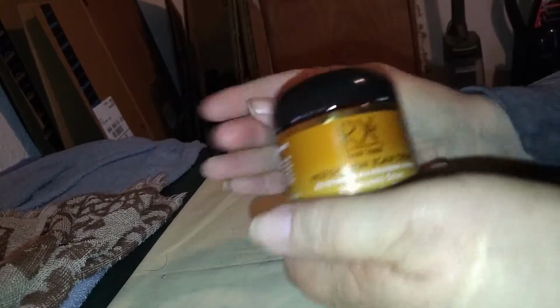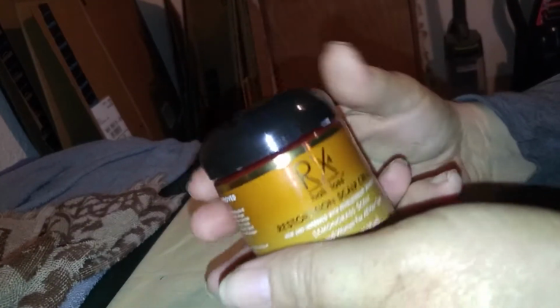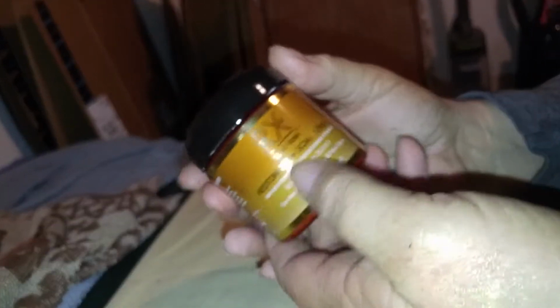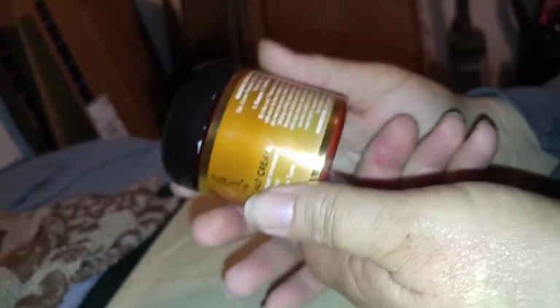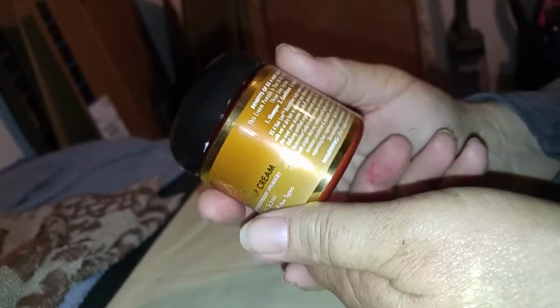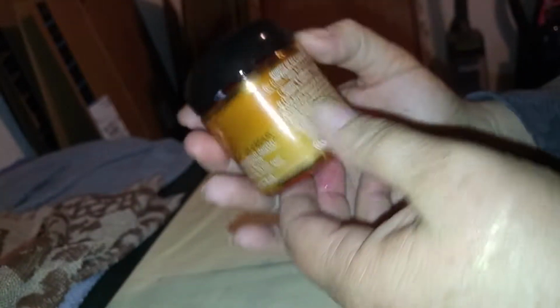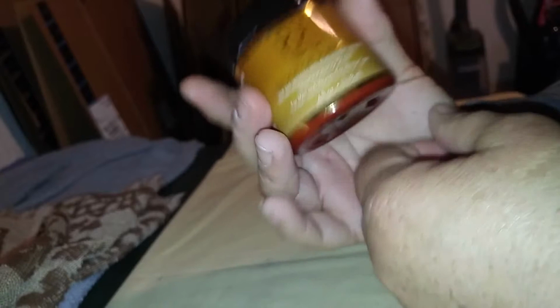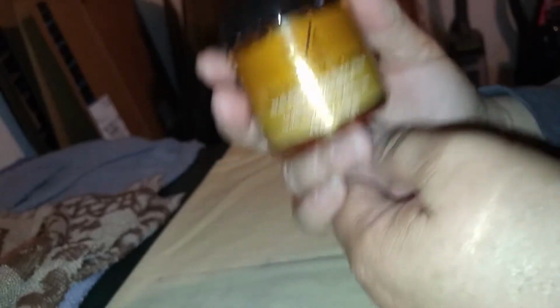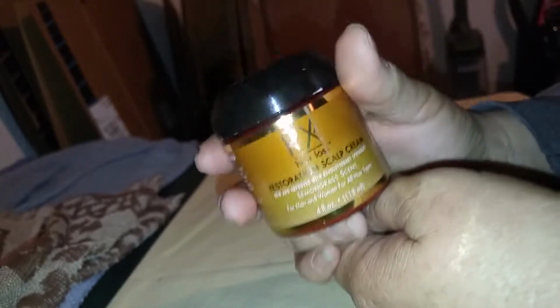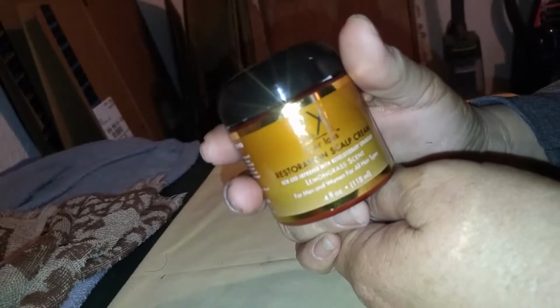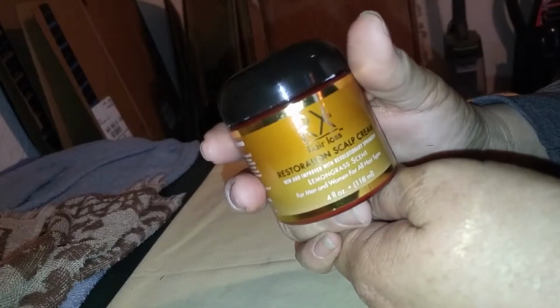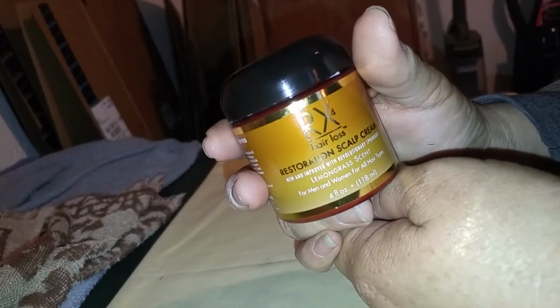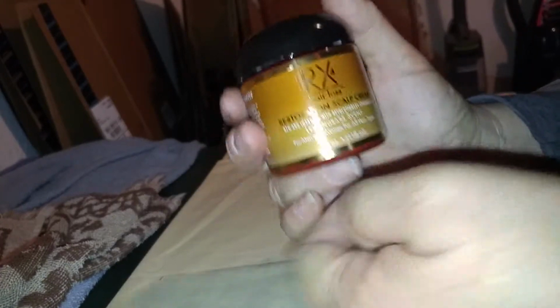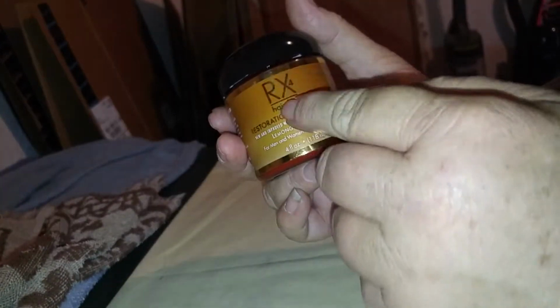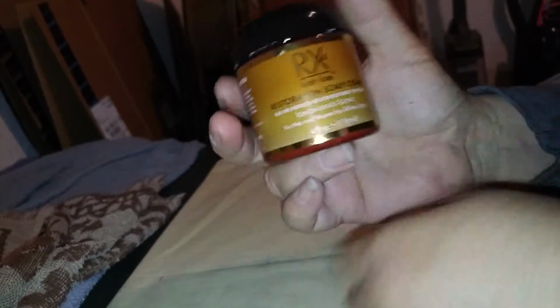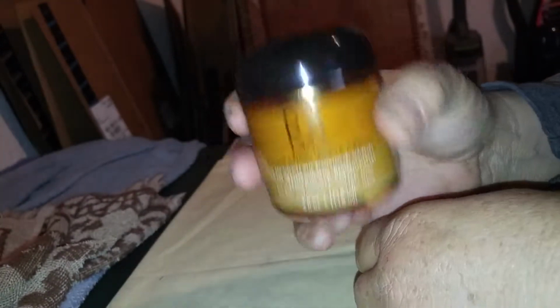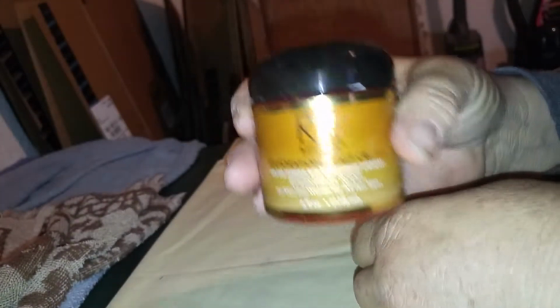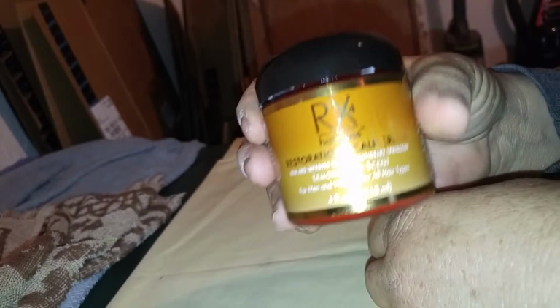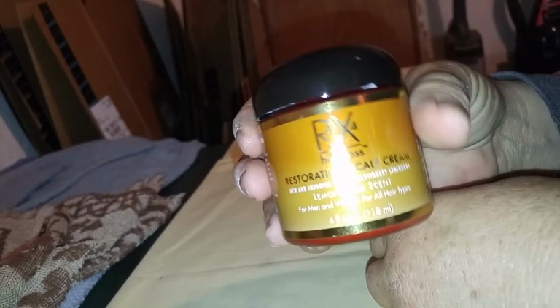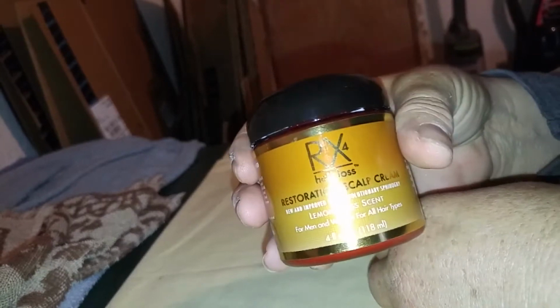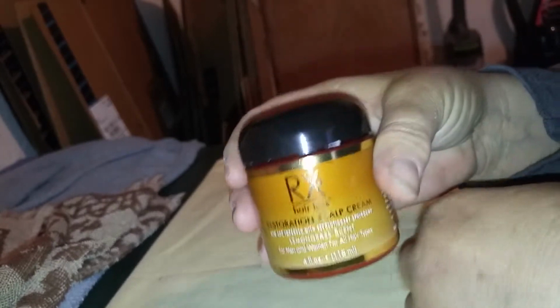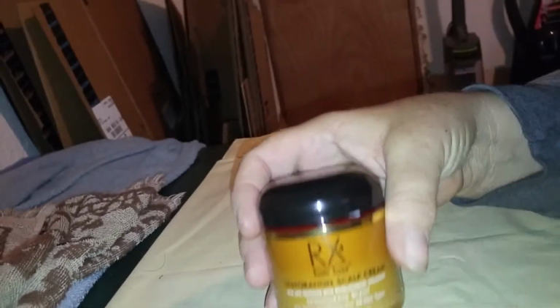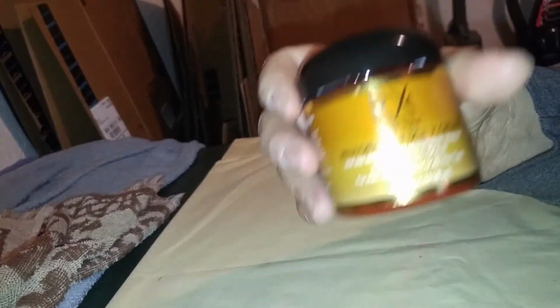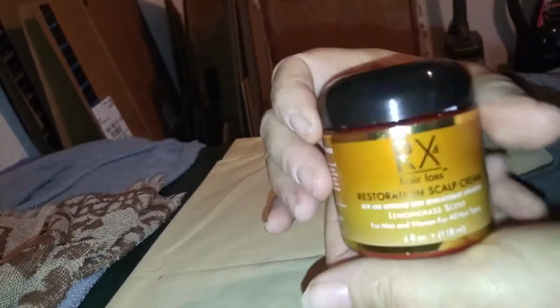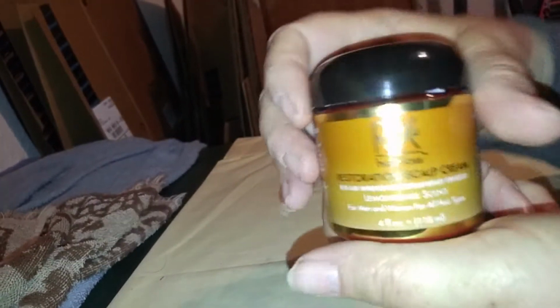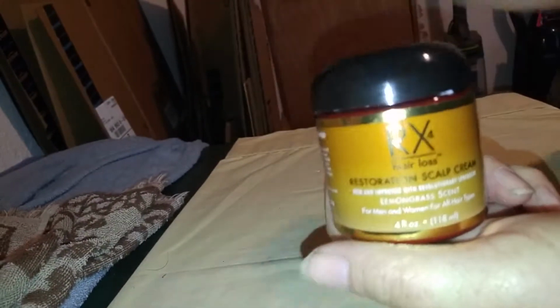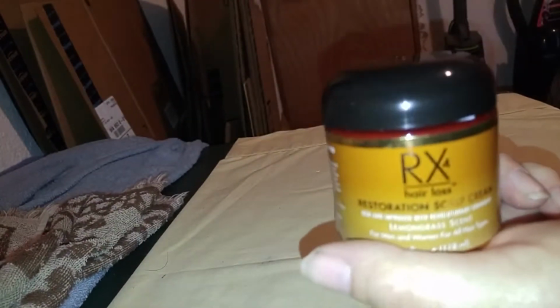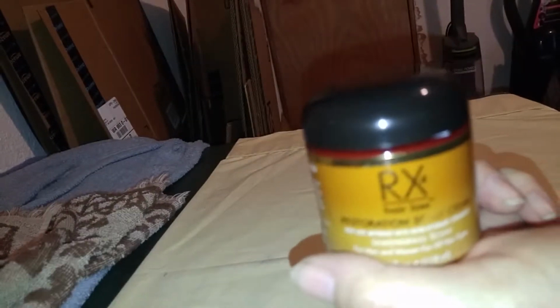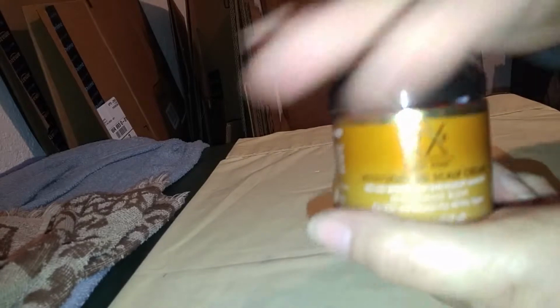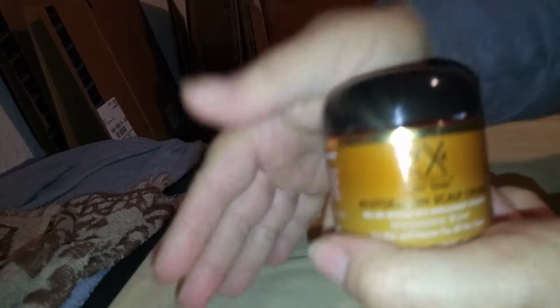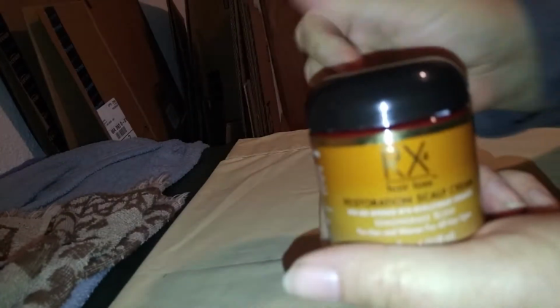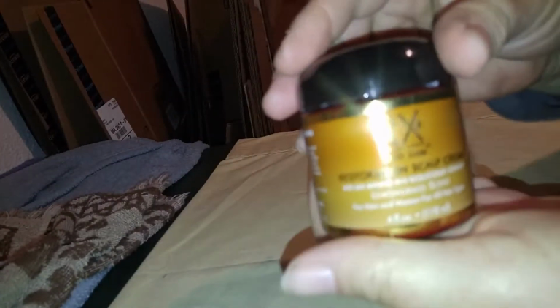It's a really good system. There are three products, like I said: shampoo, conditioner, and then the scalp cream. It will help with your hair loss — your hair will start growing back and you will have more hair. That's the whole general idea.